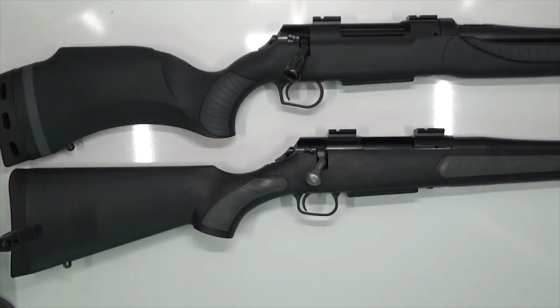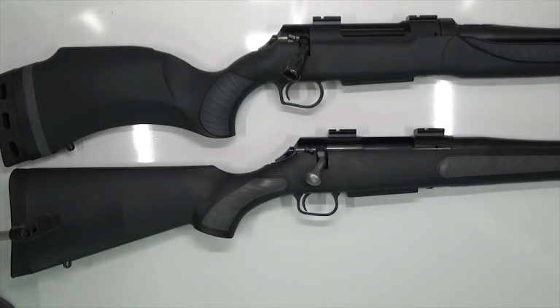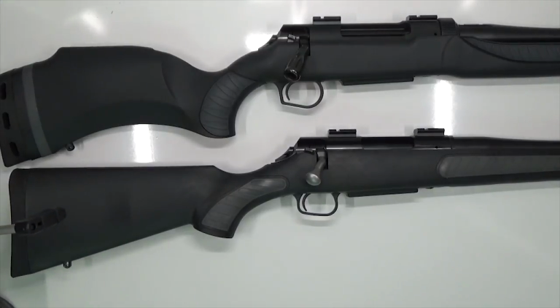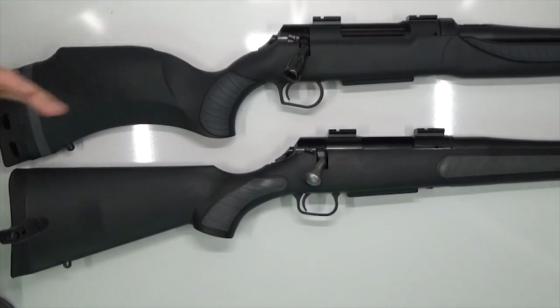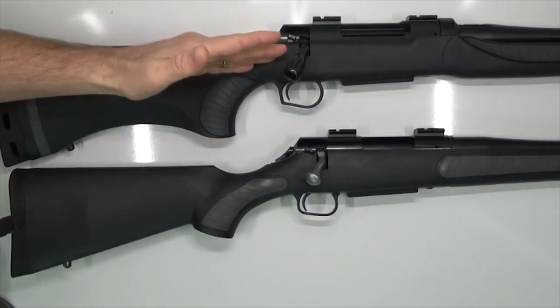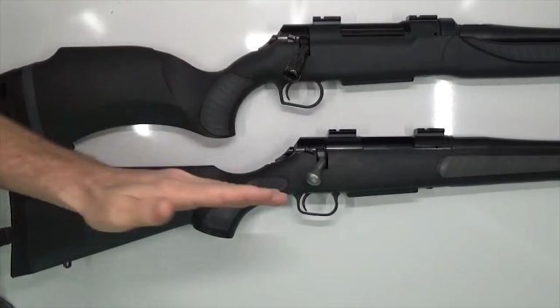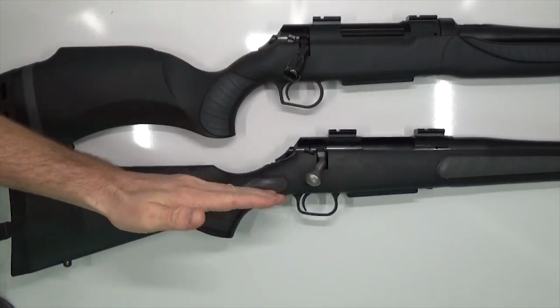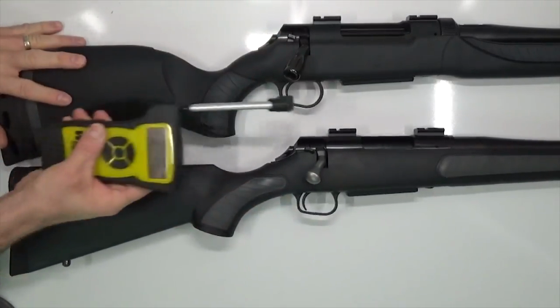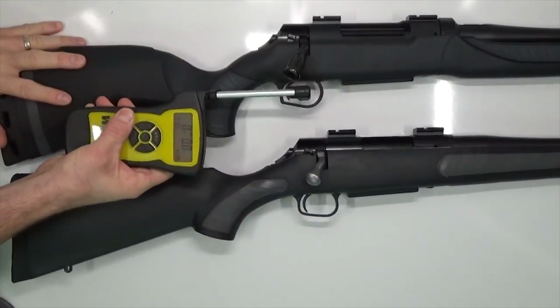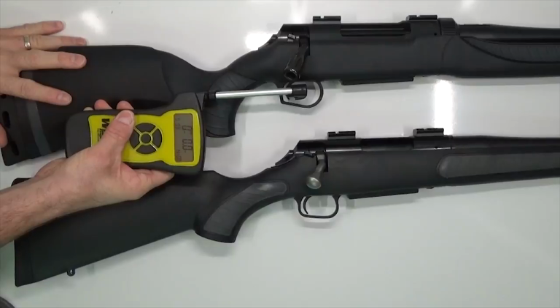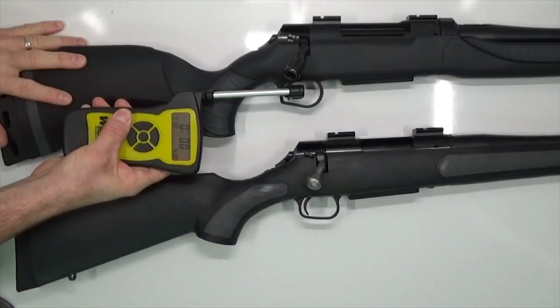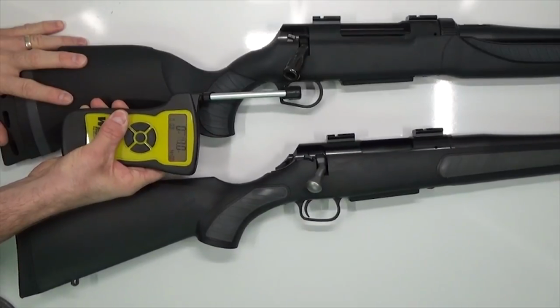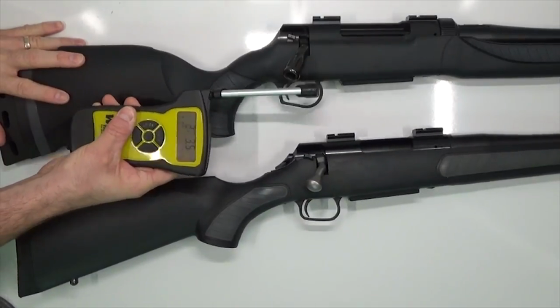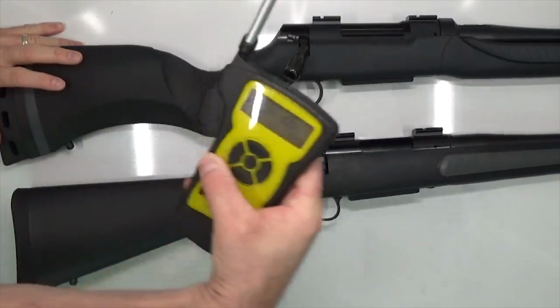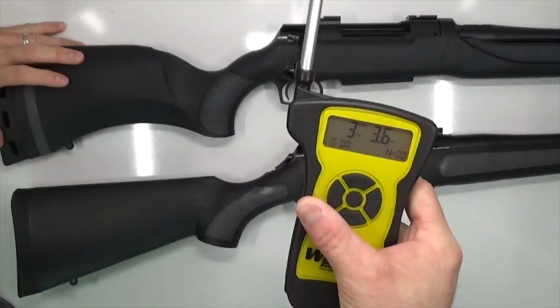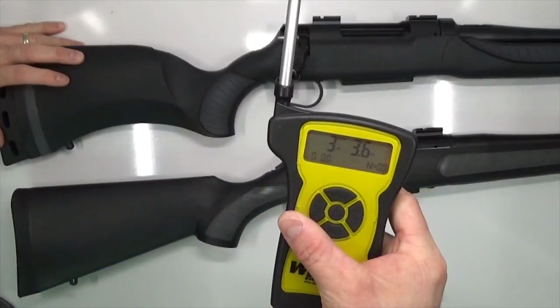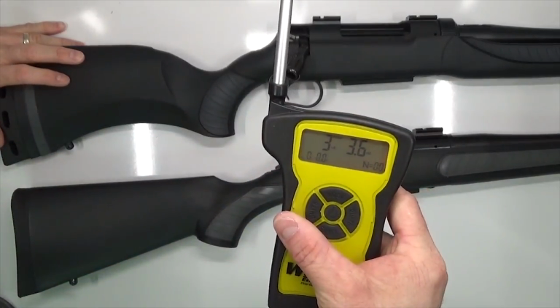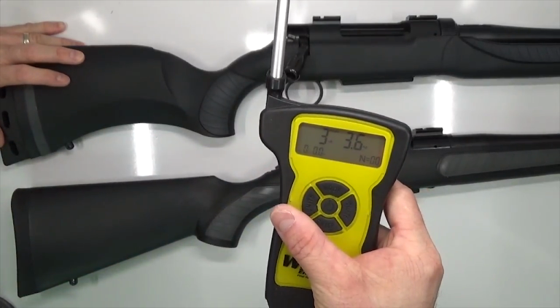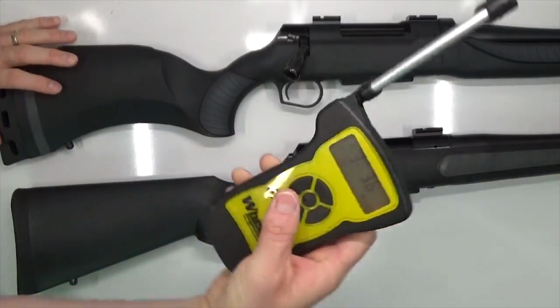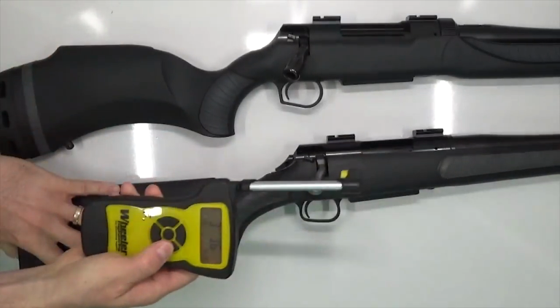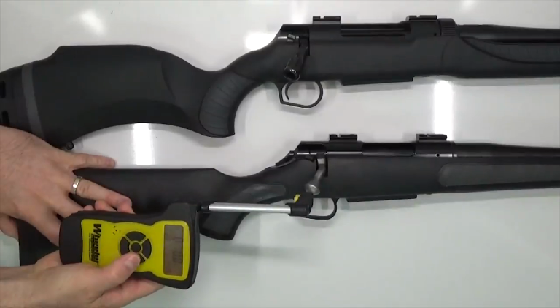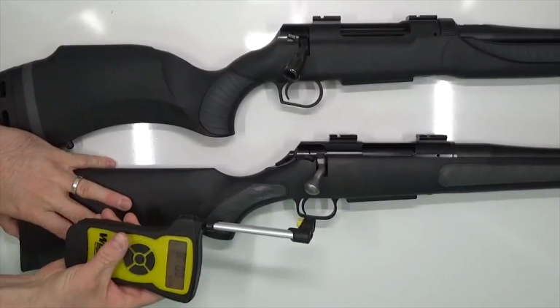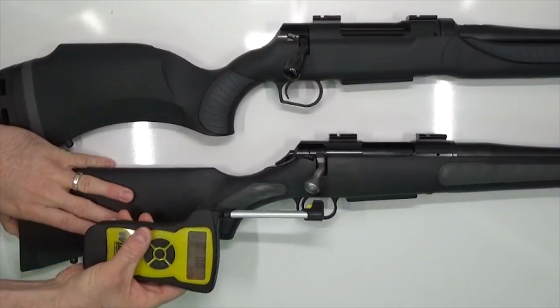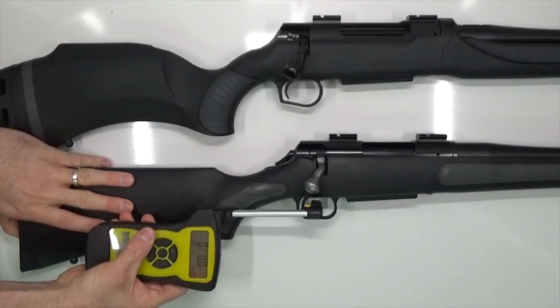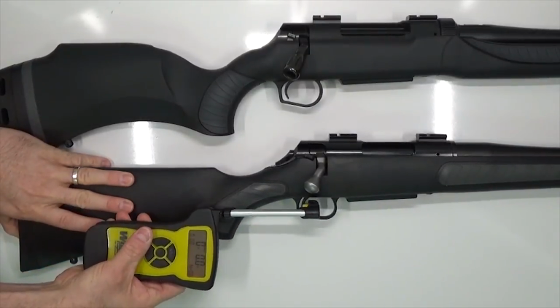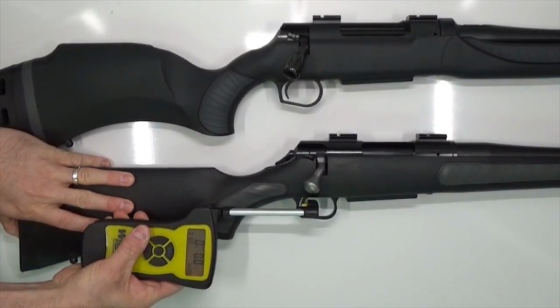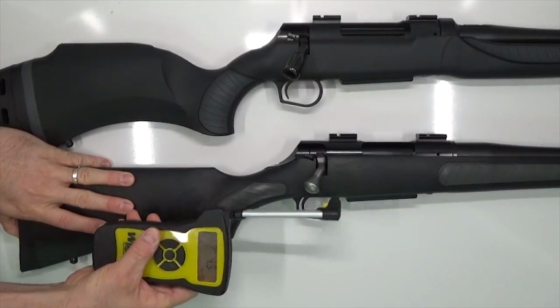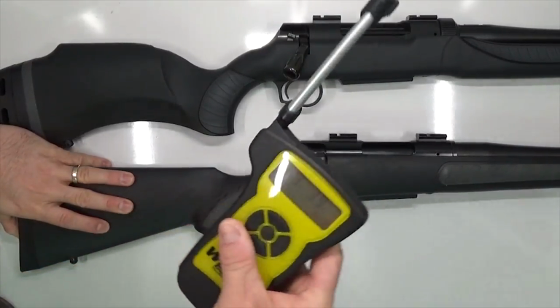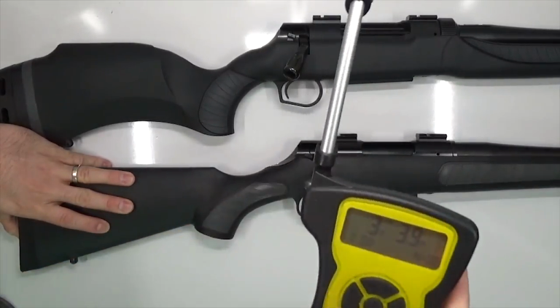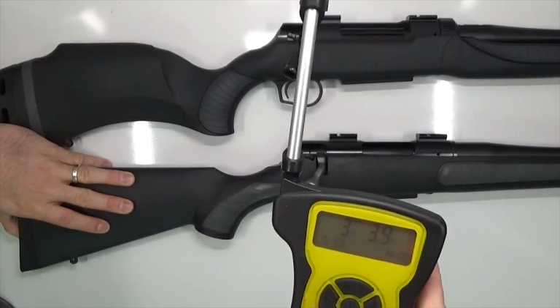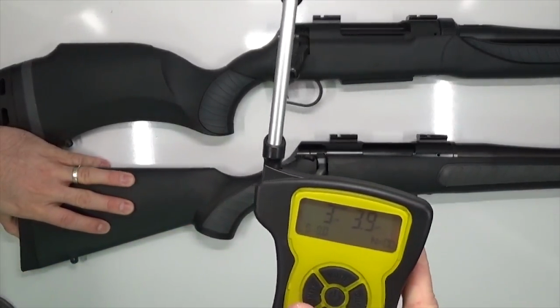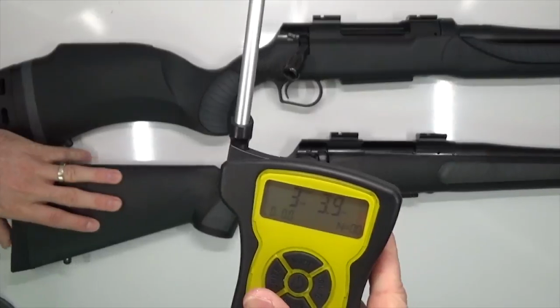Let's see what kind of factory trigger pull we're starting with. TC Dimension, TC Venture. That's 3 pounds 3.6 ounces on the Dimension, and 3 pounds 3.9 ounces on the Venture.